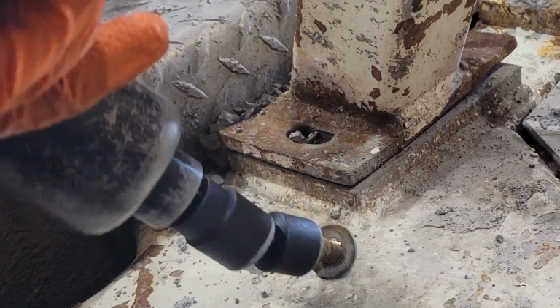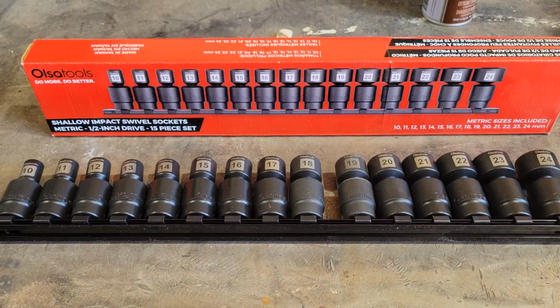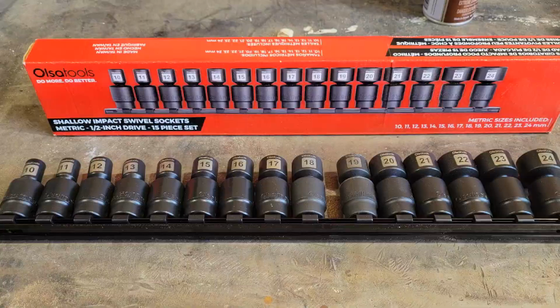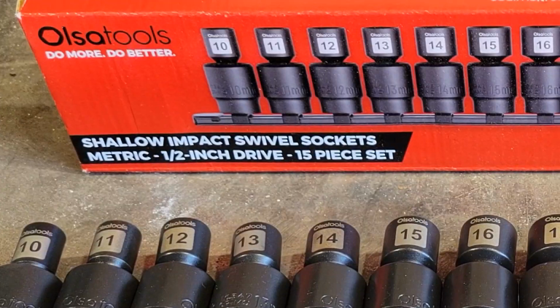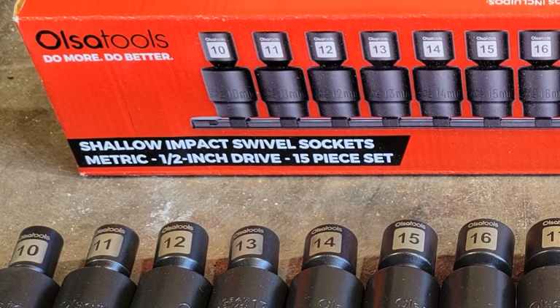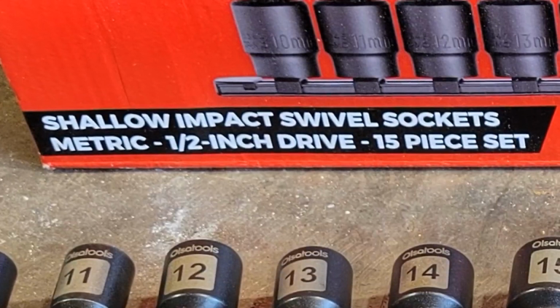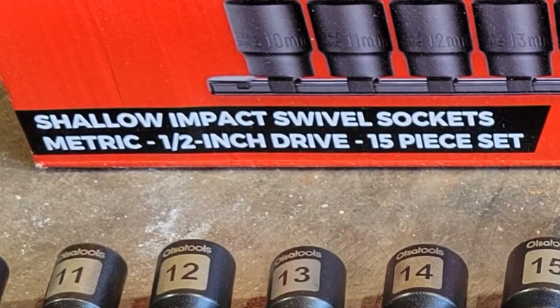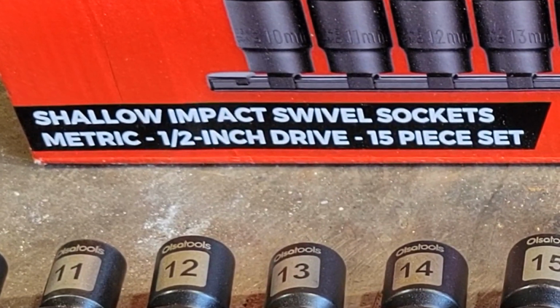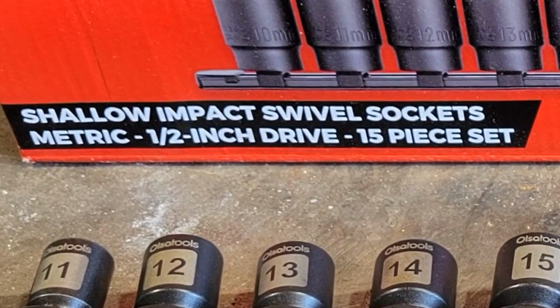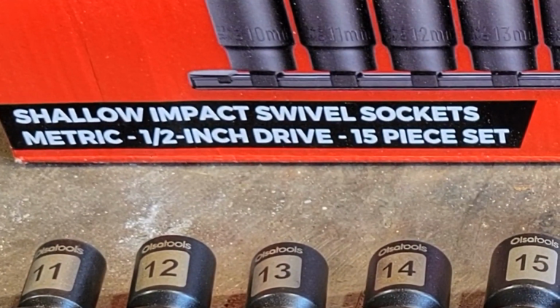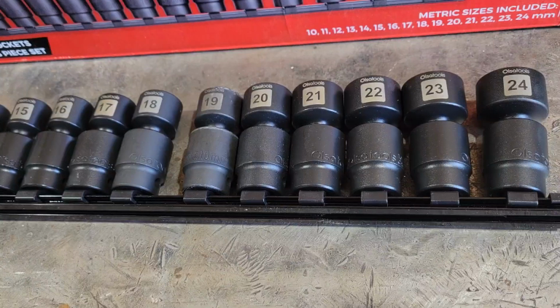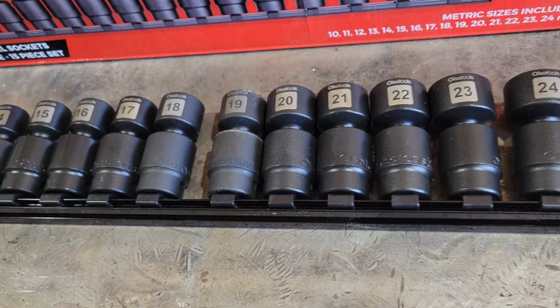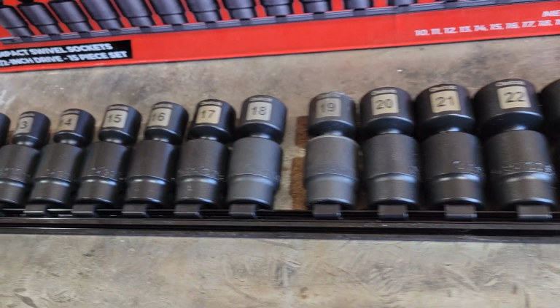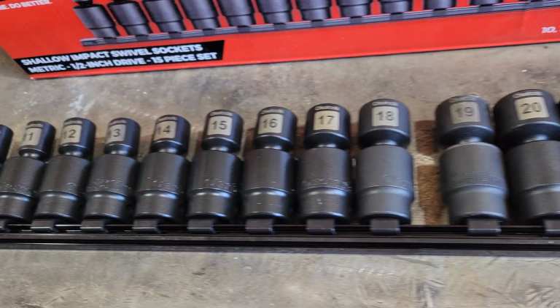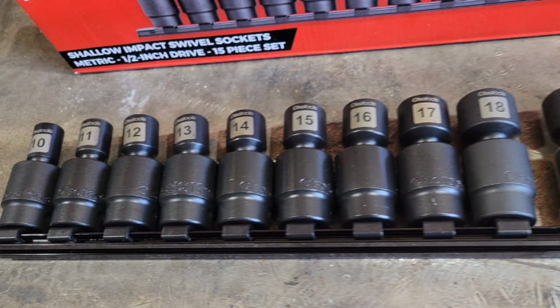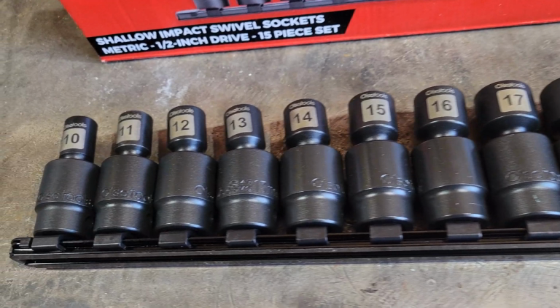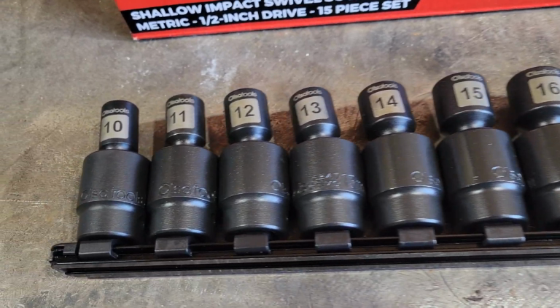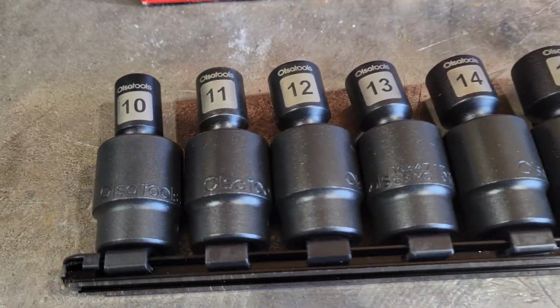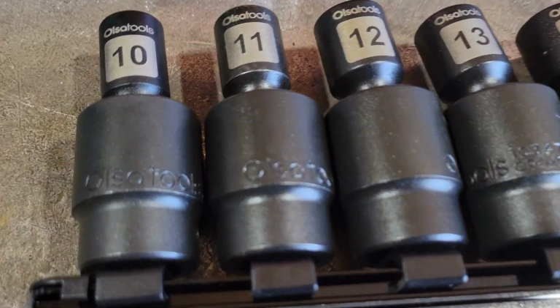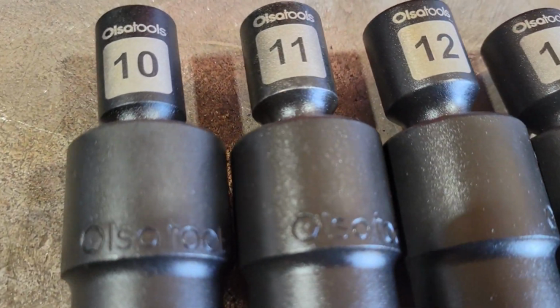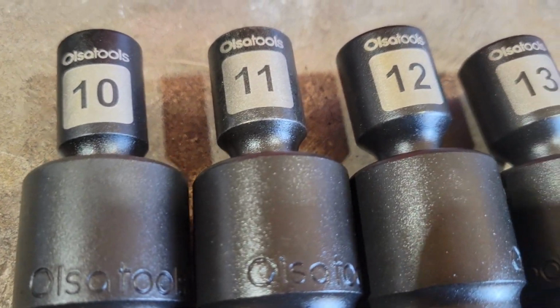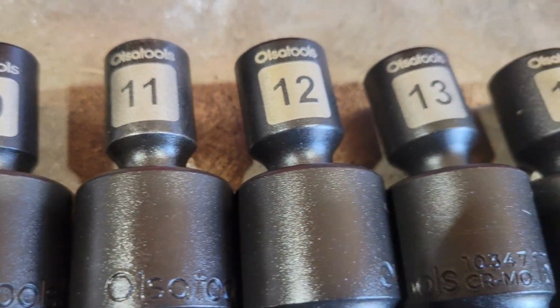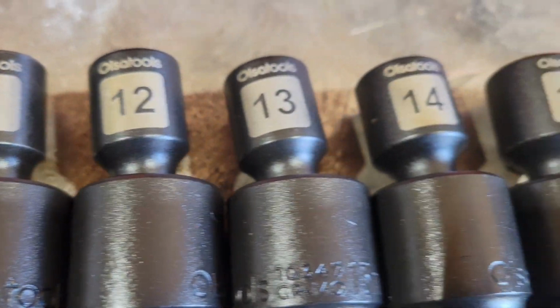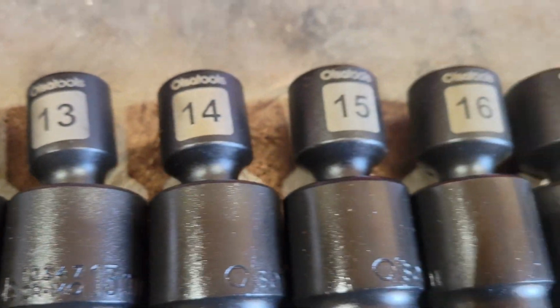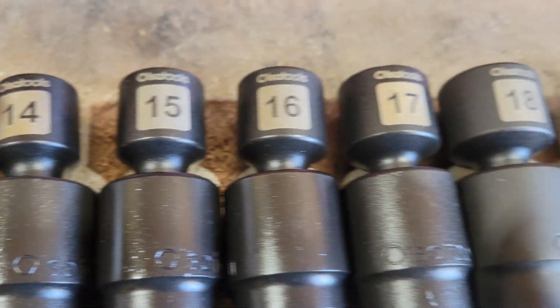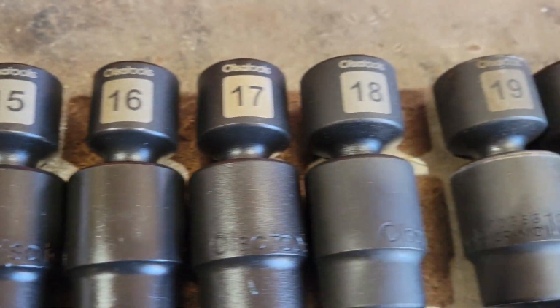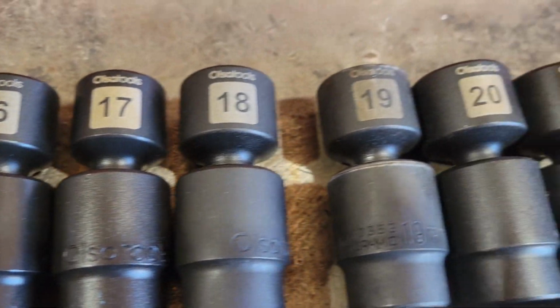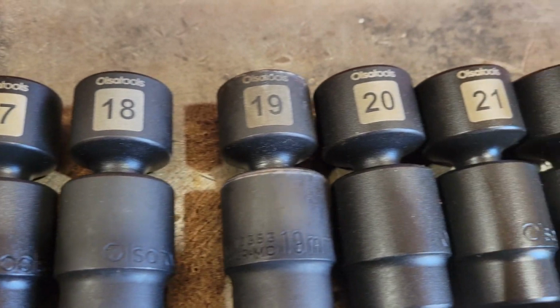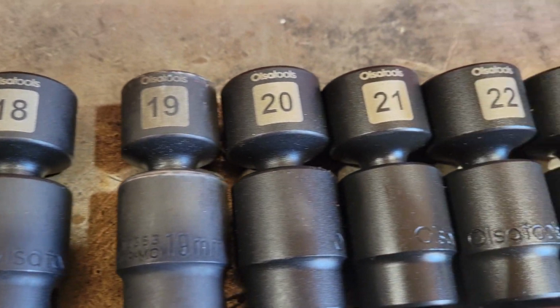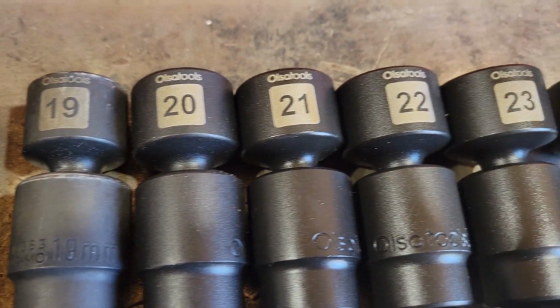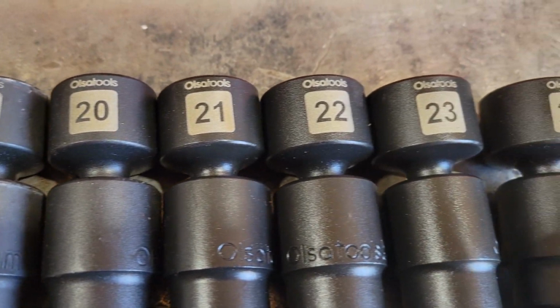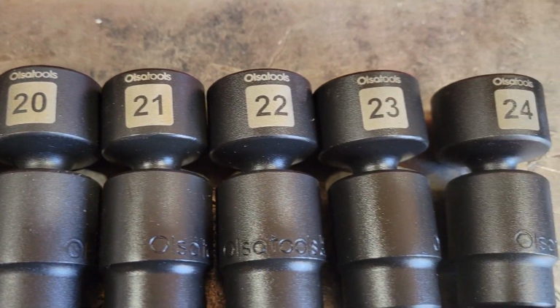This is the 15-piece Shadow Ampac swivel socket set. This 1/2-inch drive socket kit goes from 10 millimeter all the way to 24 millimeter without skipping any numbers.